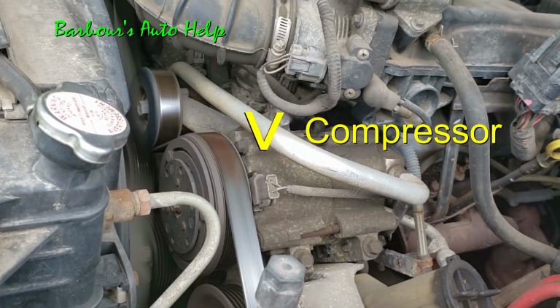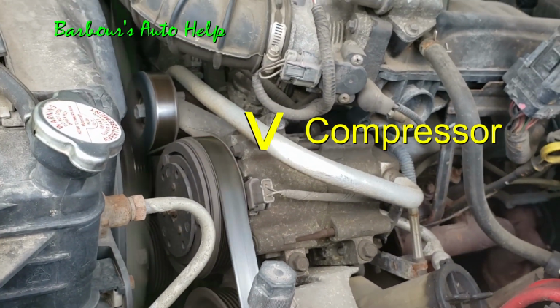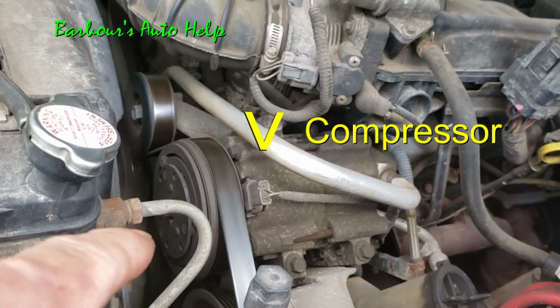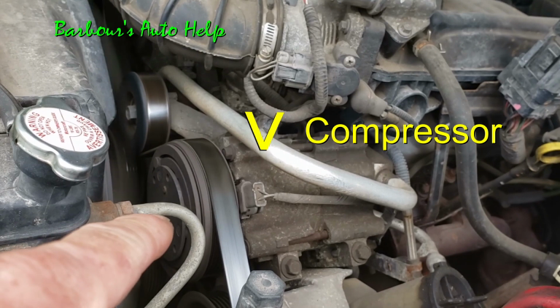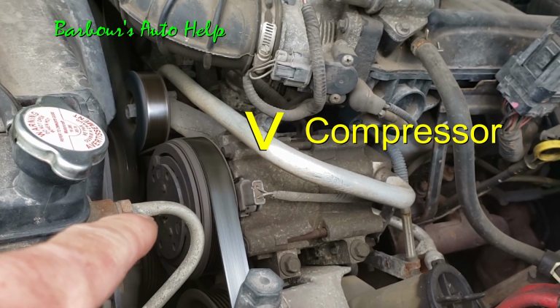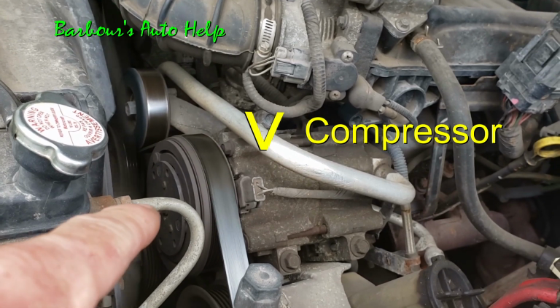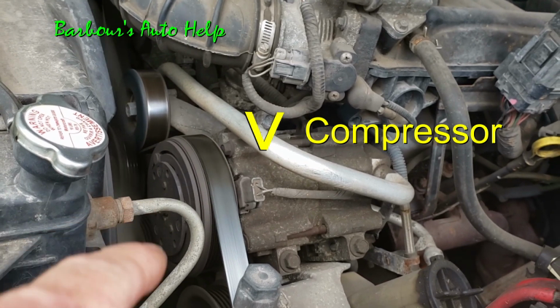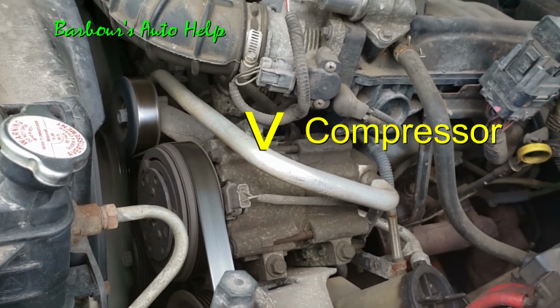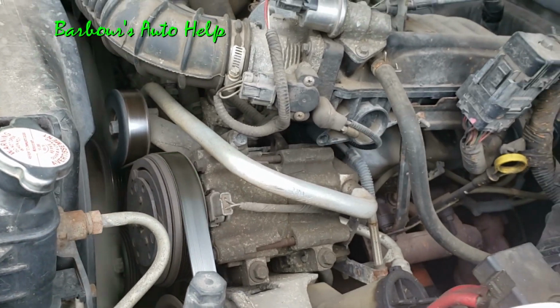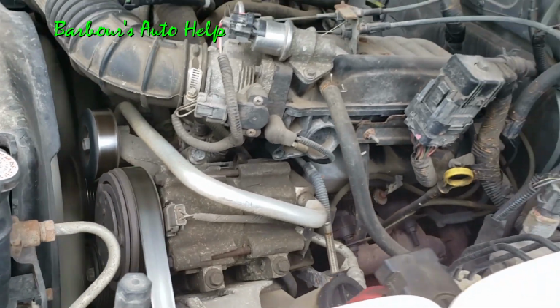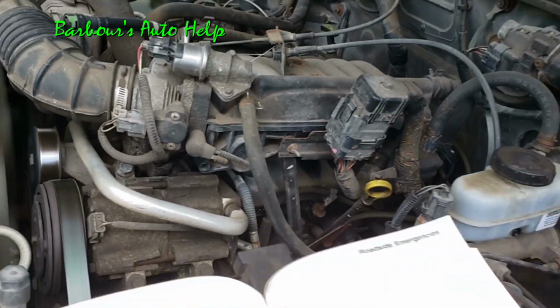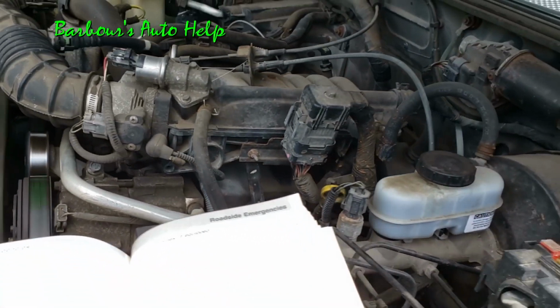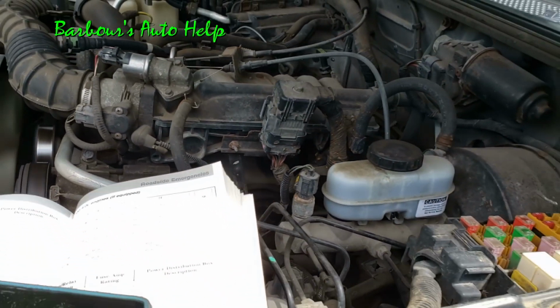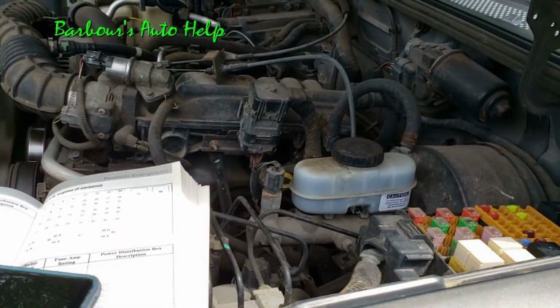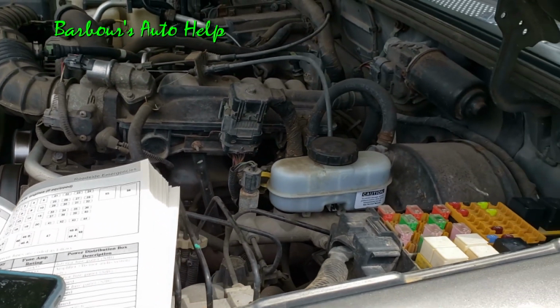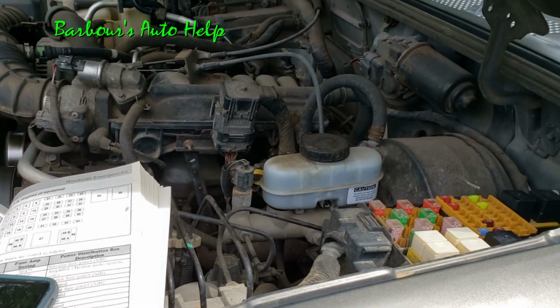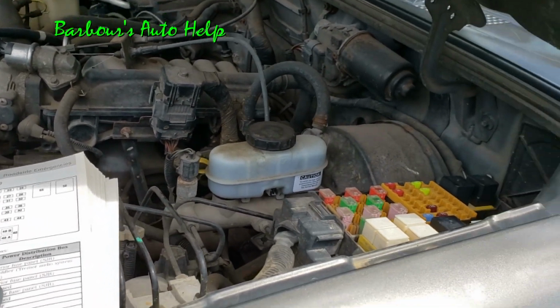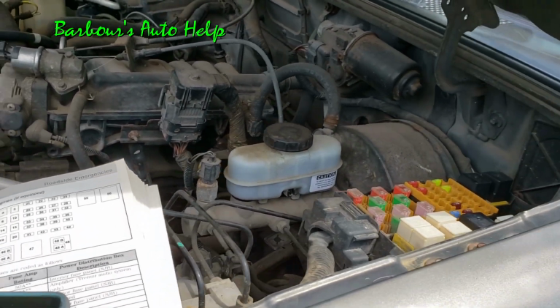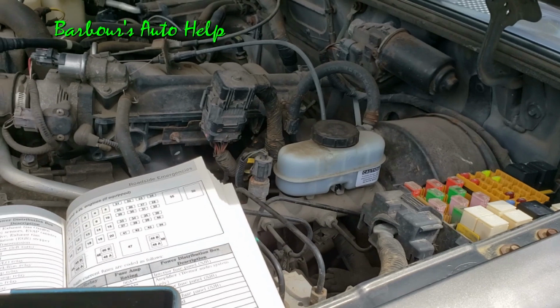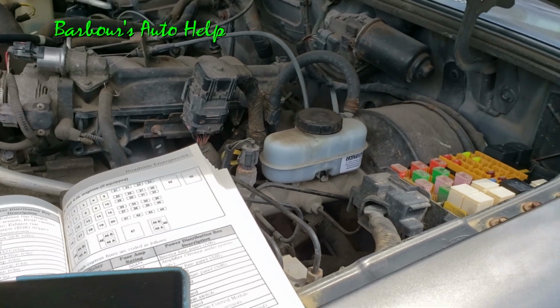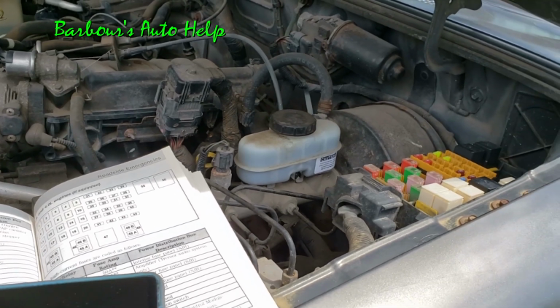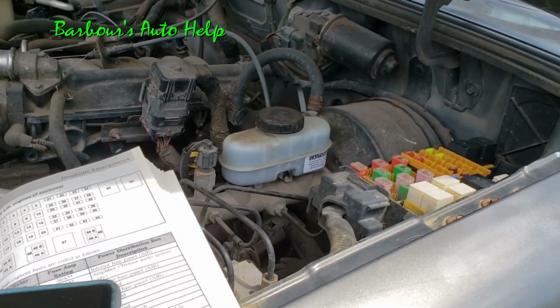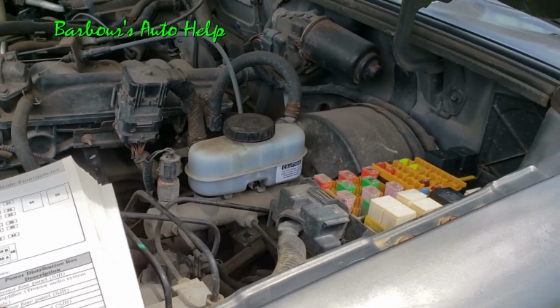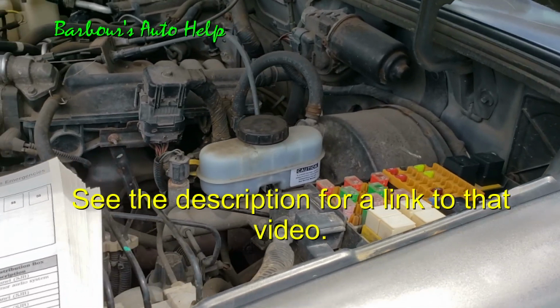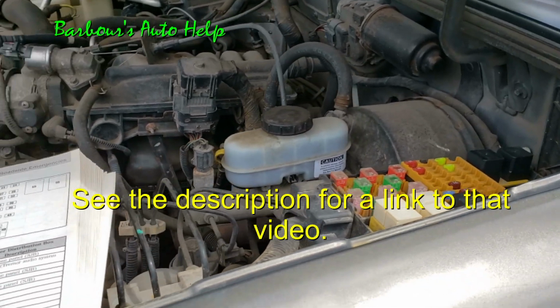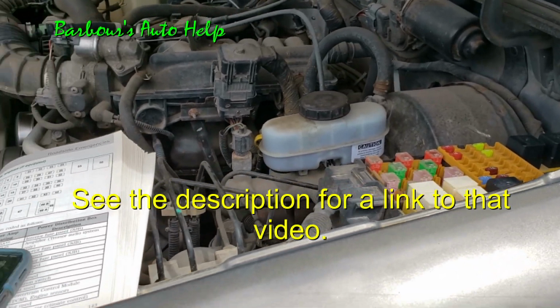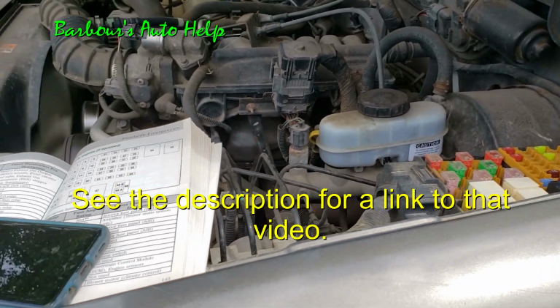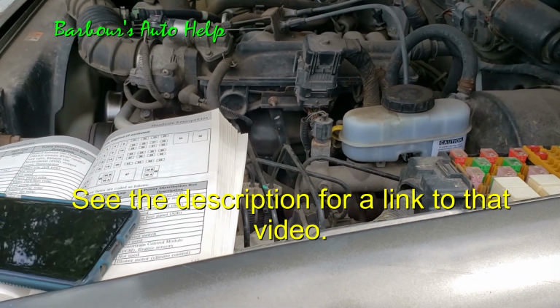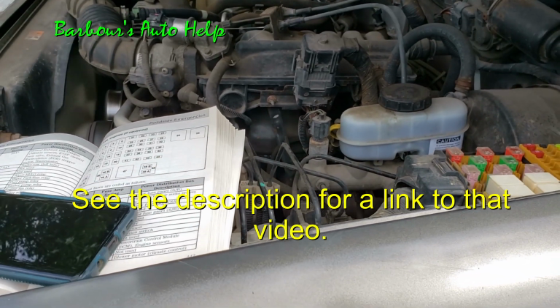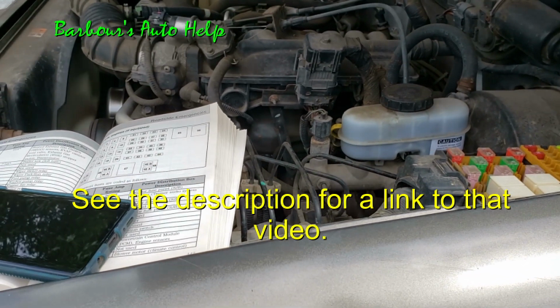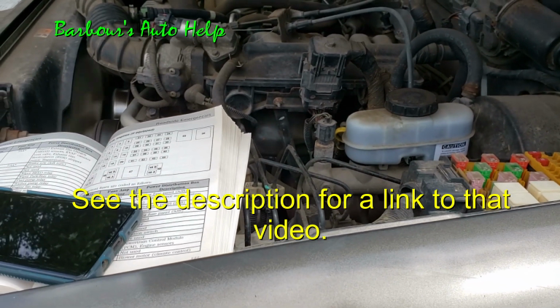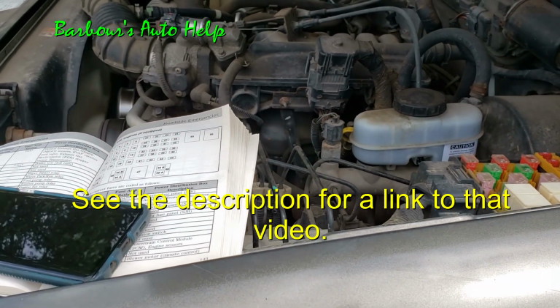As you can see the clutch is not engaged — it's not getting cold. Now I recently did a video on an easy way to check for a bad relay.